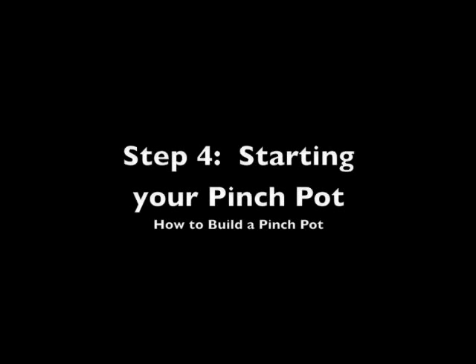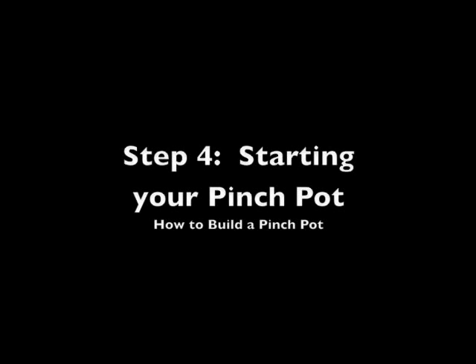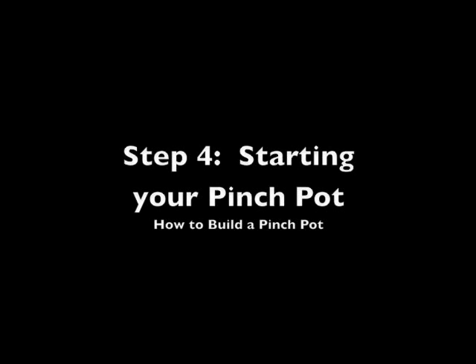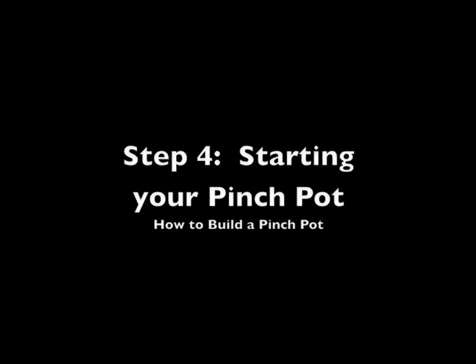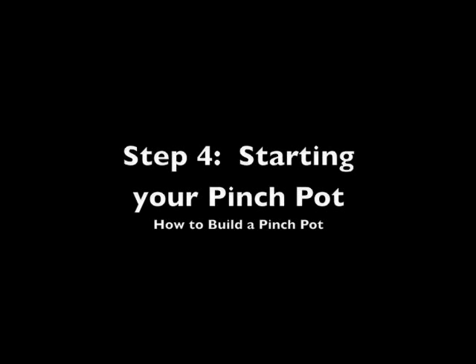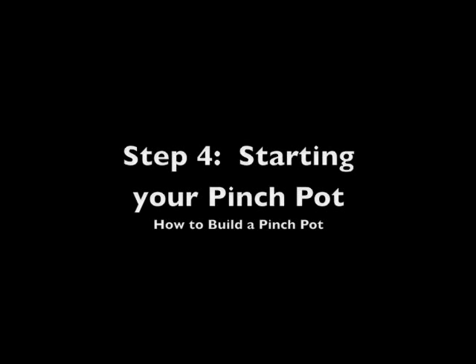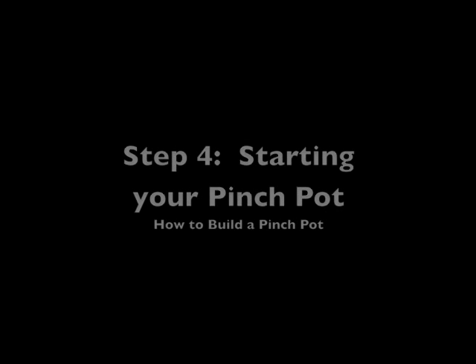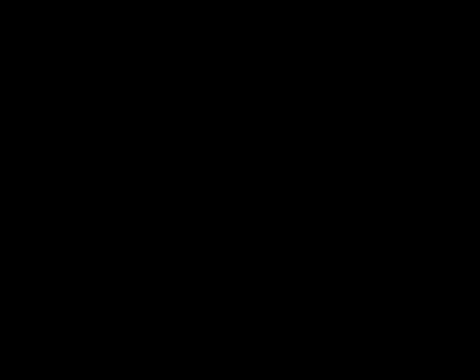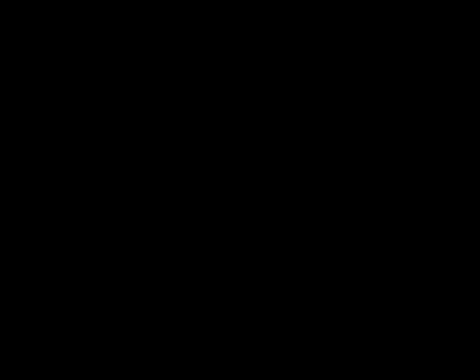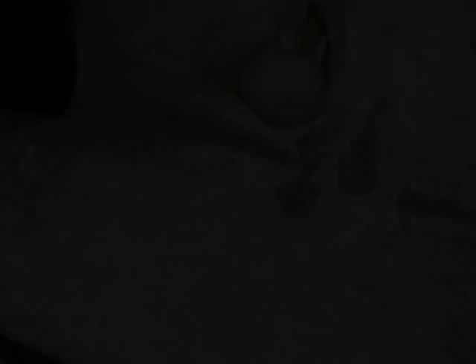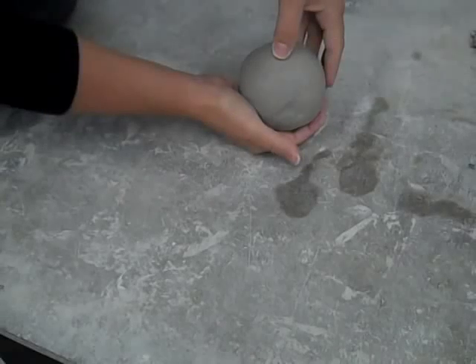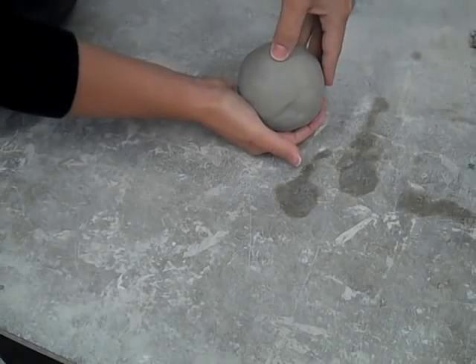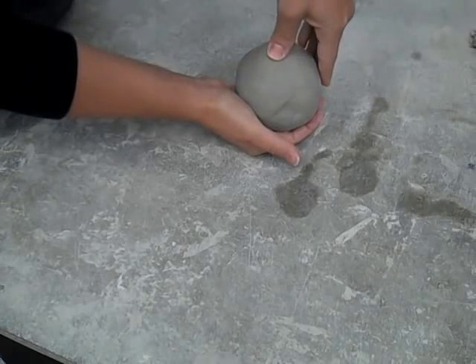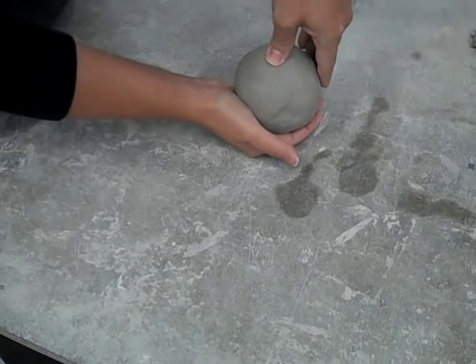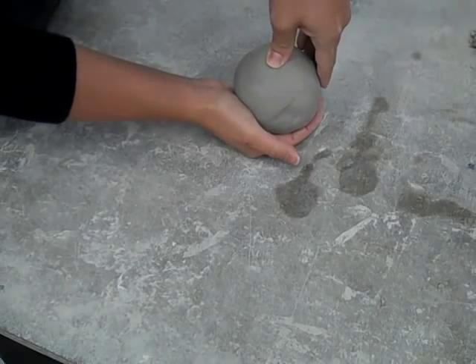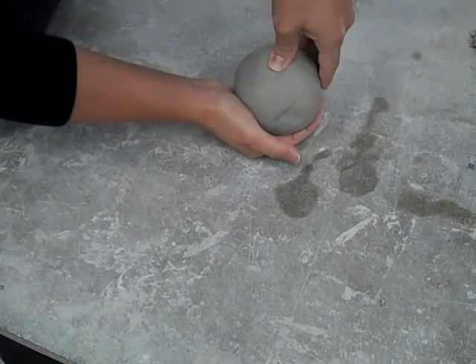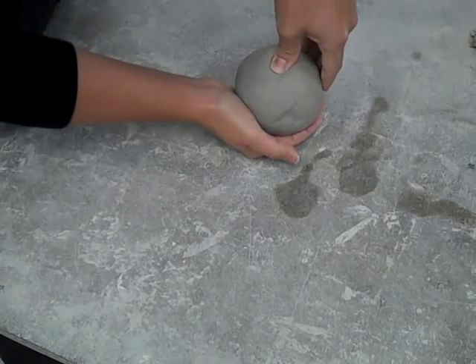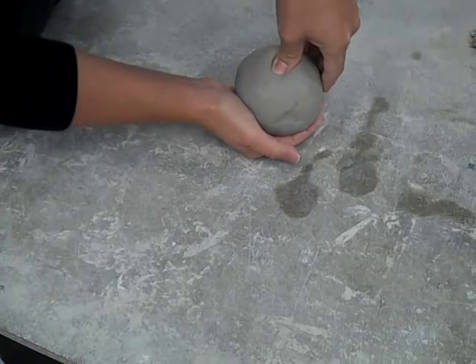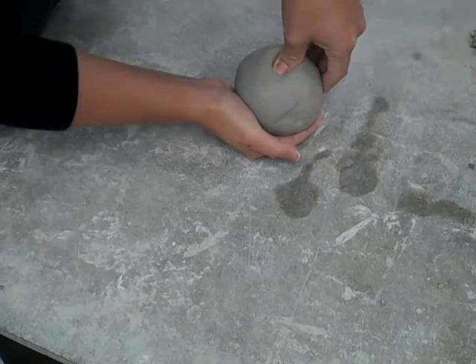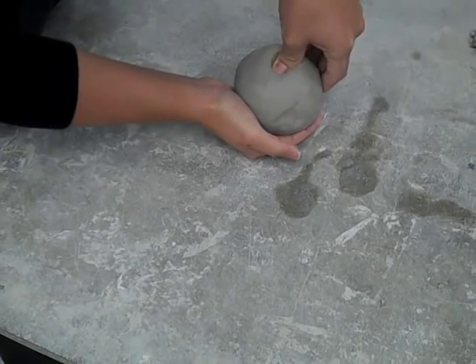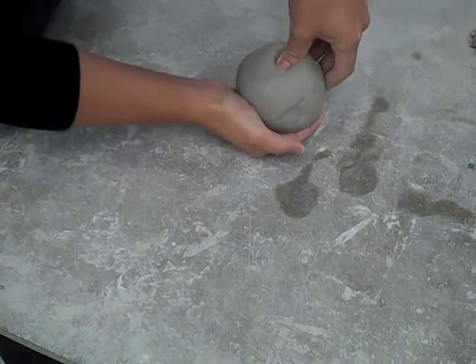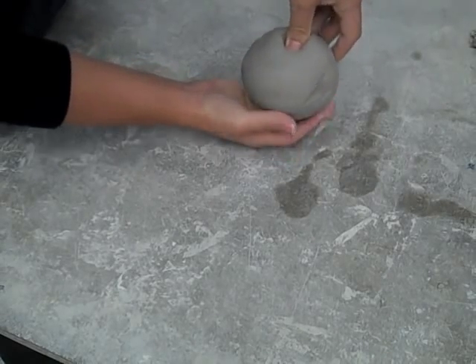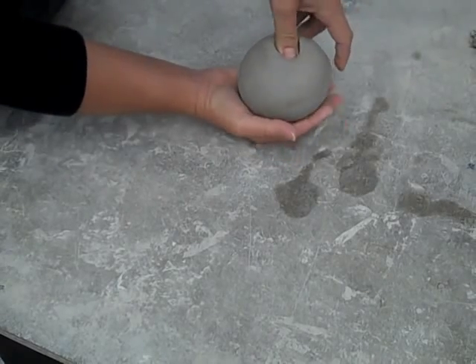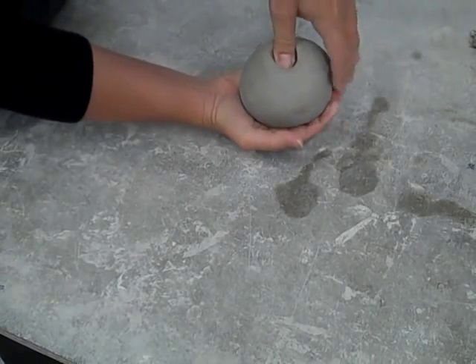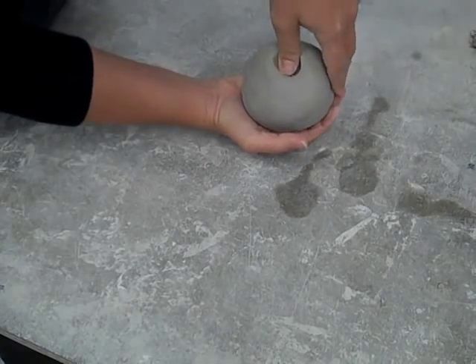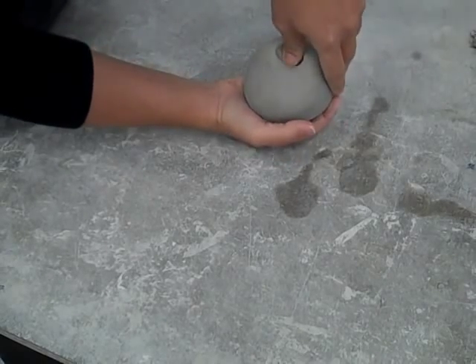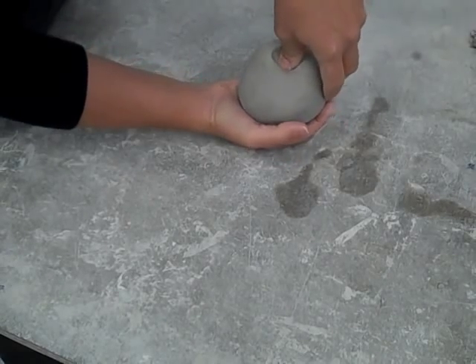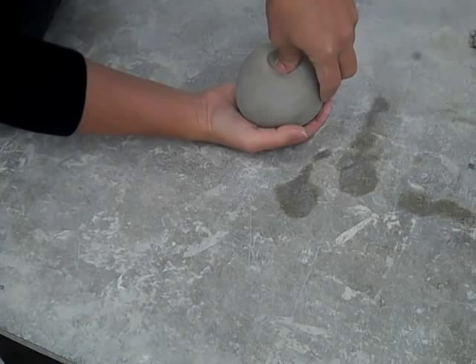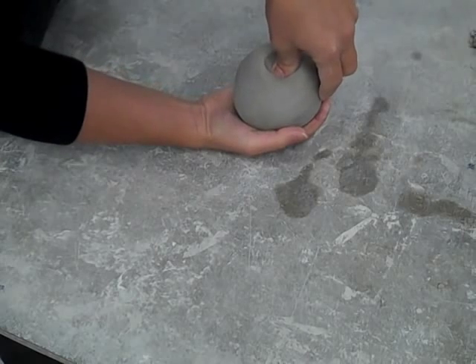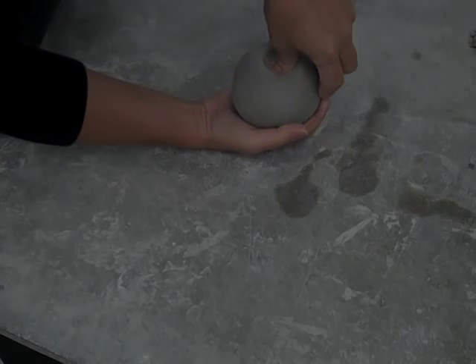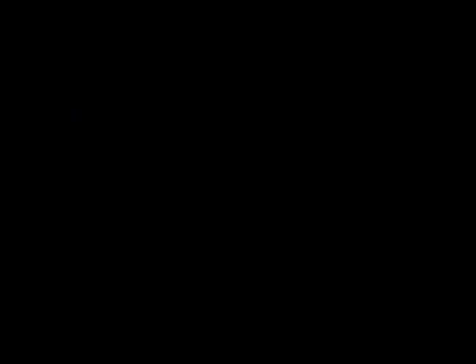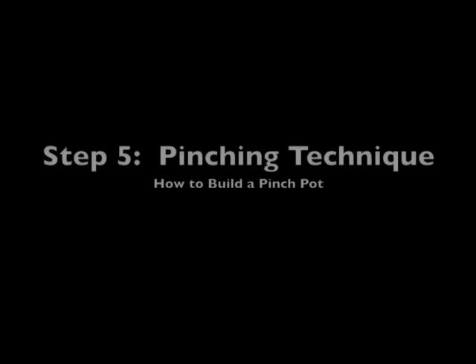Step 4: Starting your pinch pot. Begin your pinch pot by pushing your thumb about two-thirds of the way down in the center of your ball of clay.